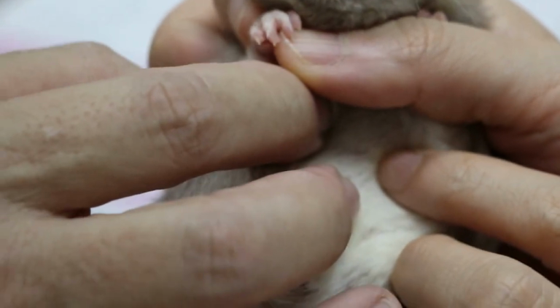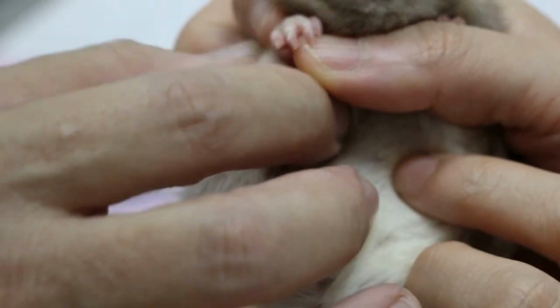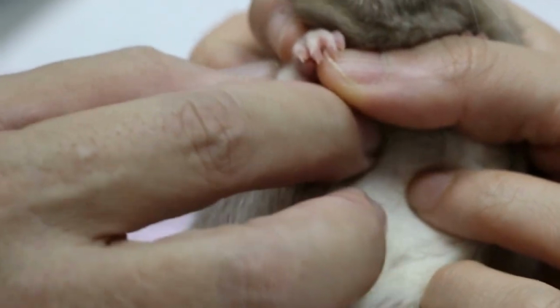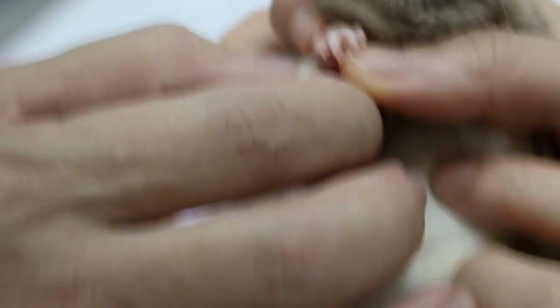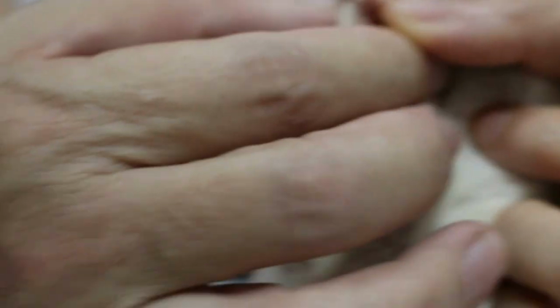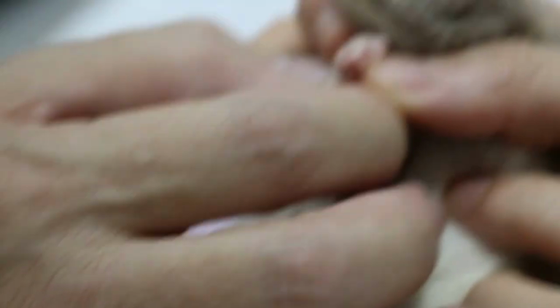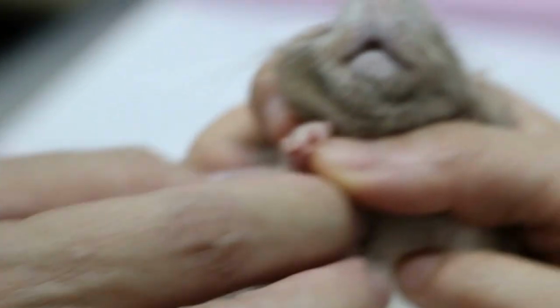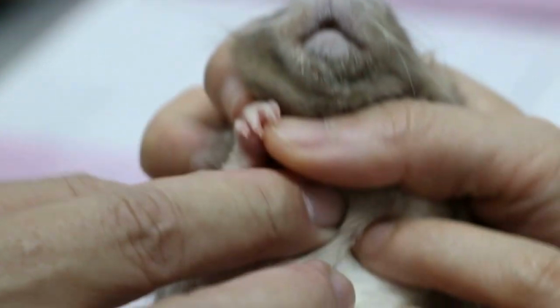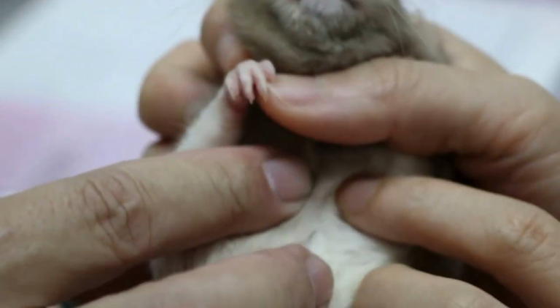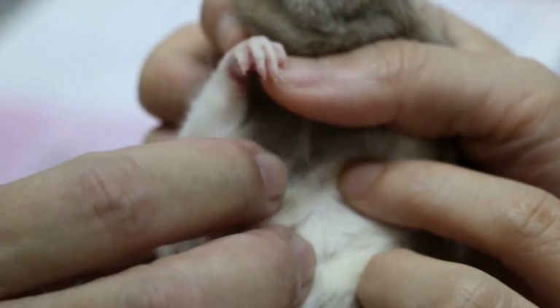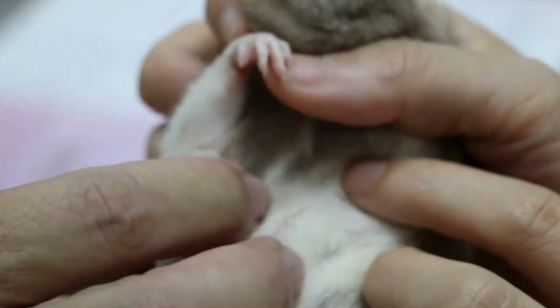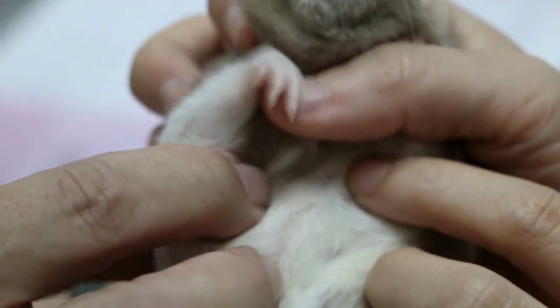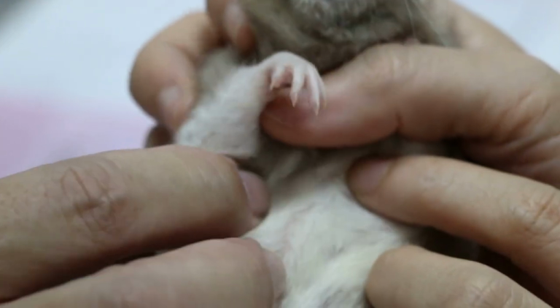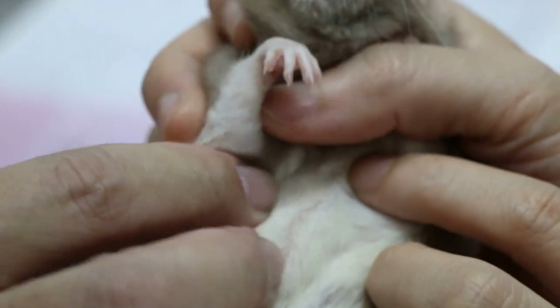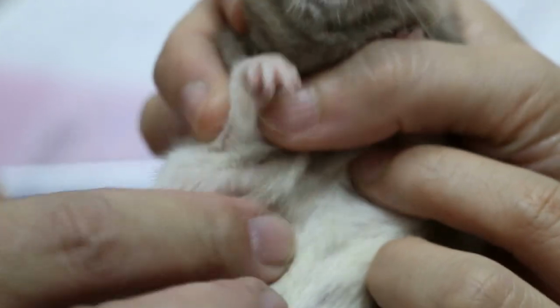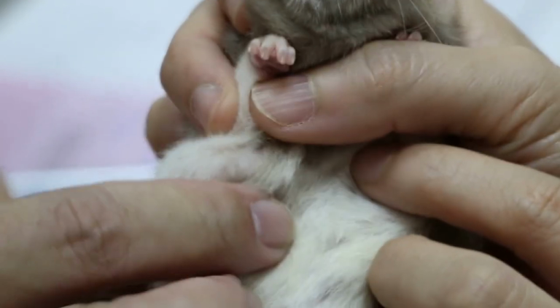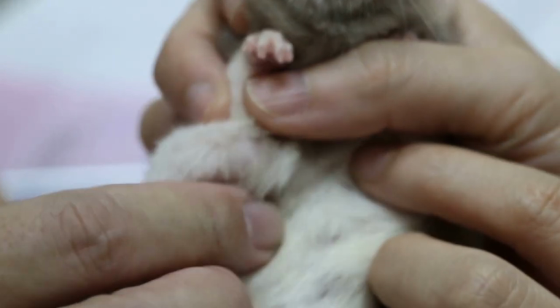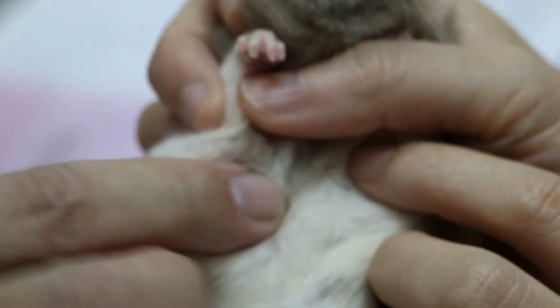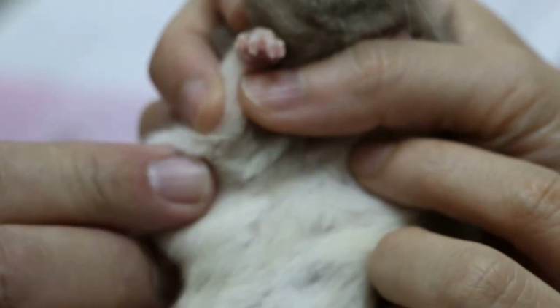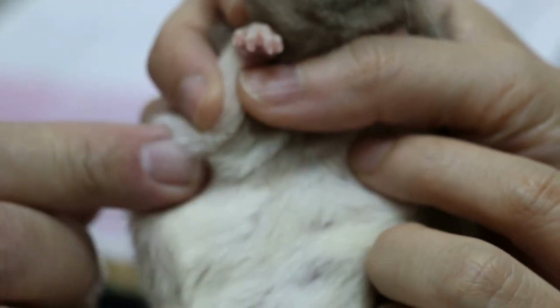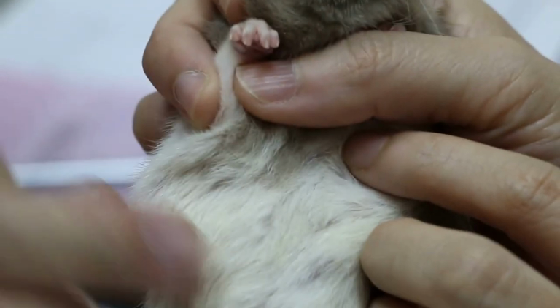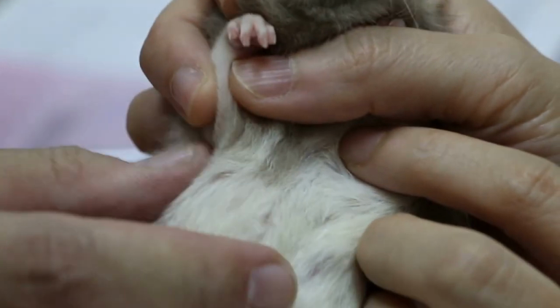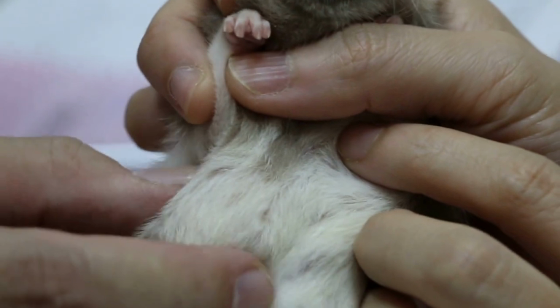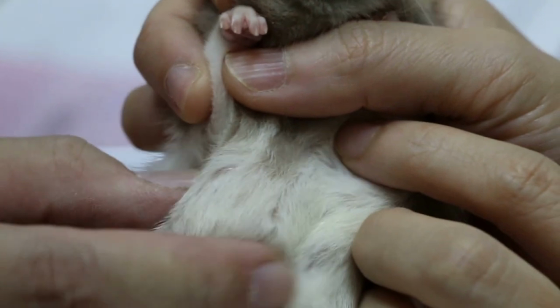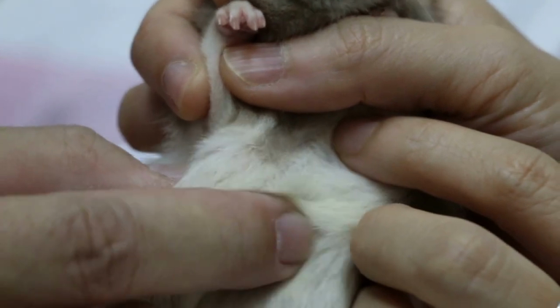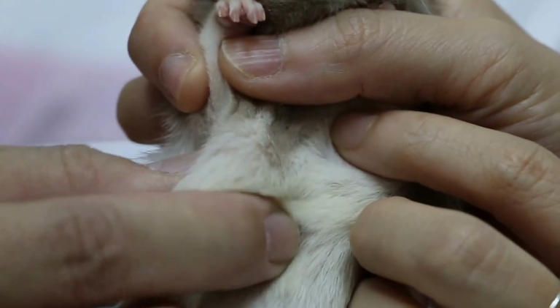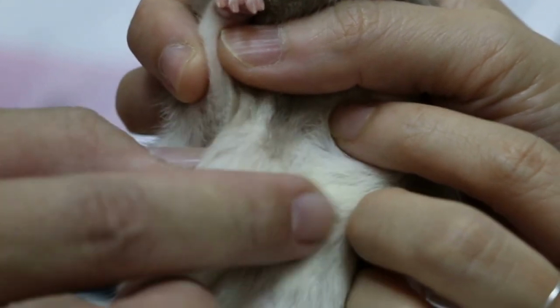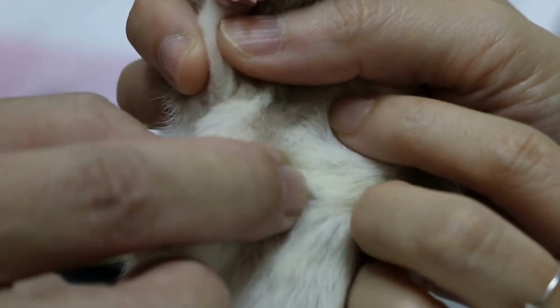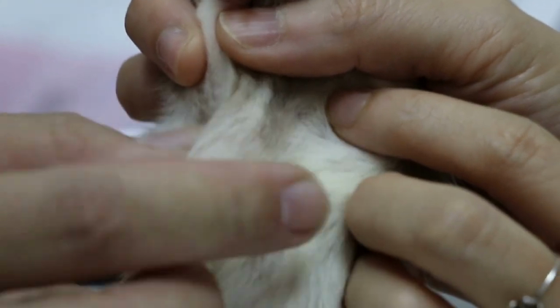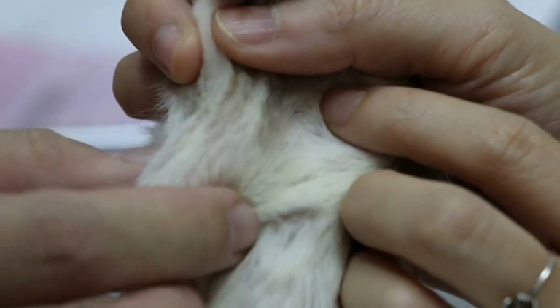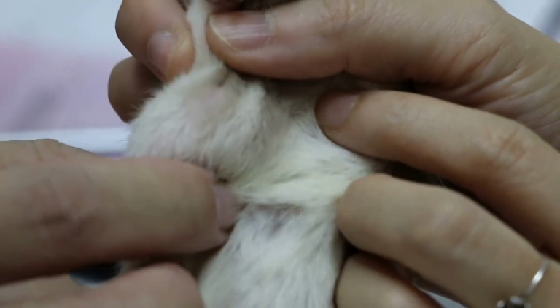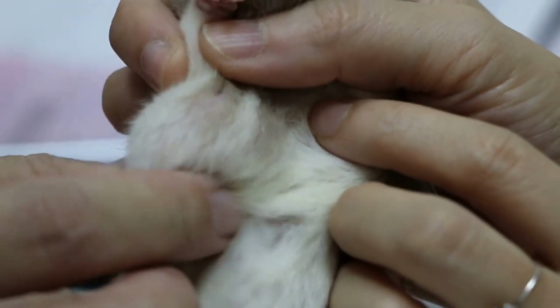Let me feel it first. It's under the ampi. Yeah, it's a small one.